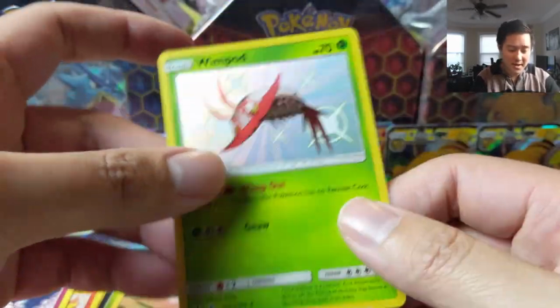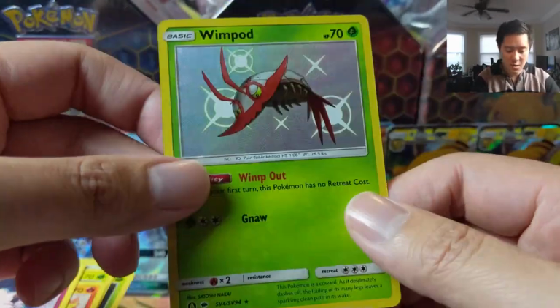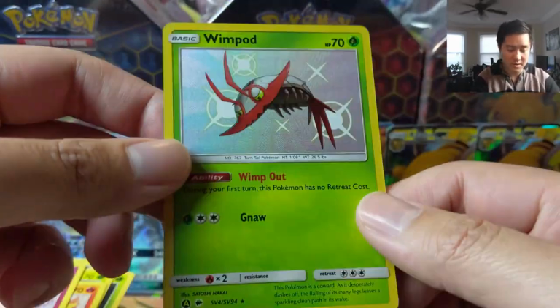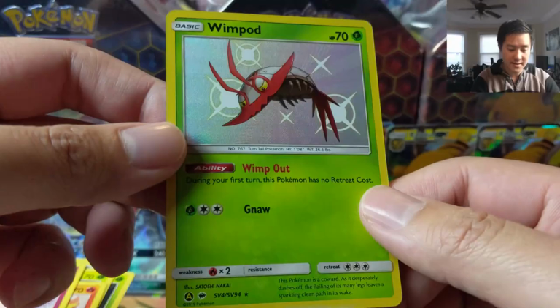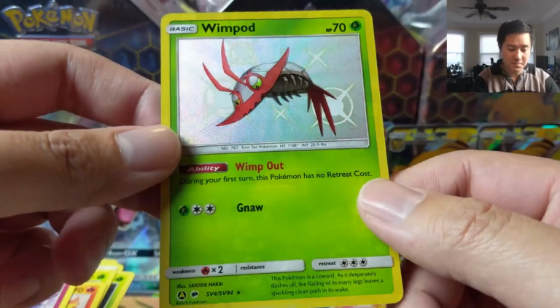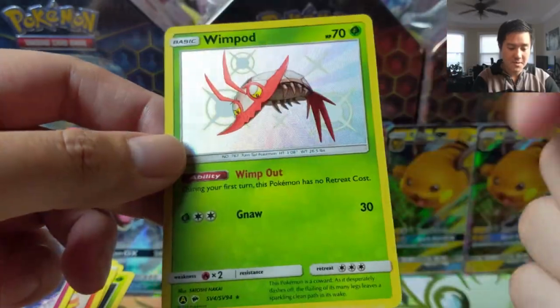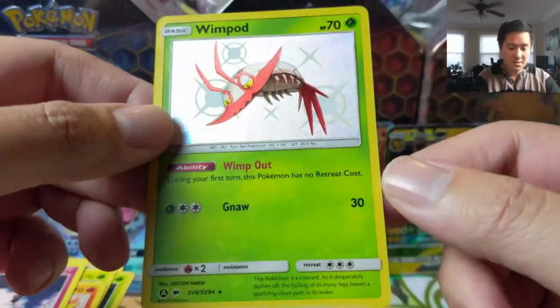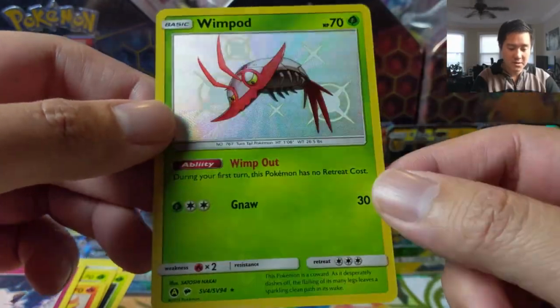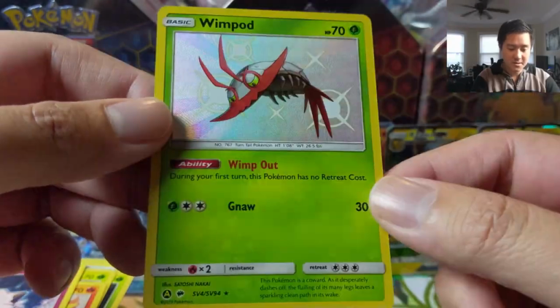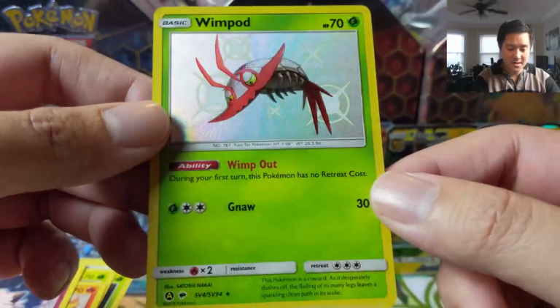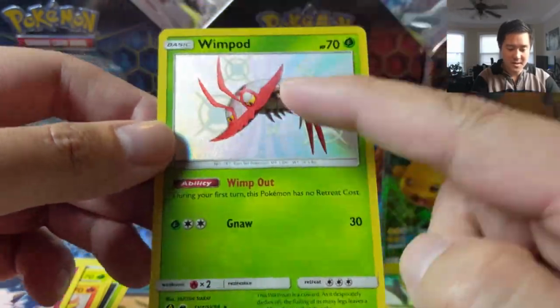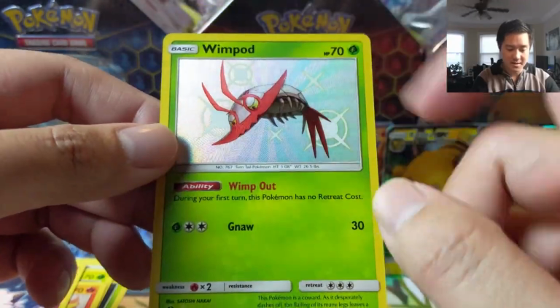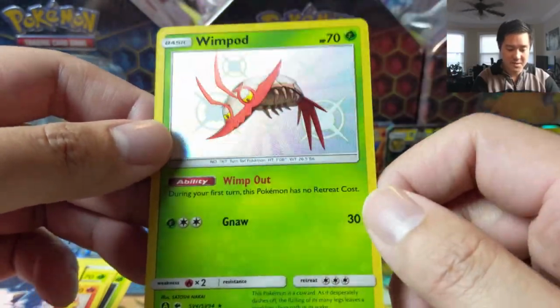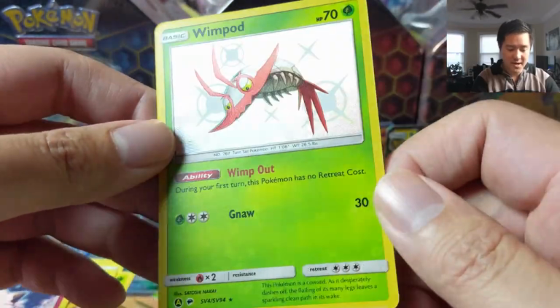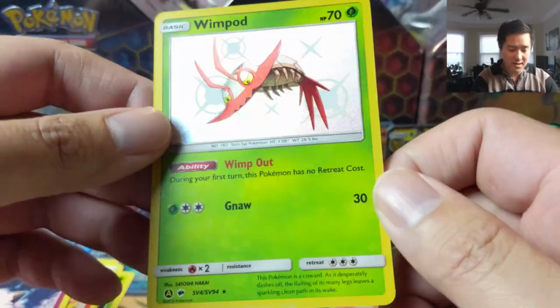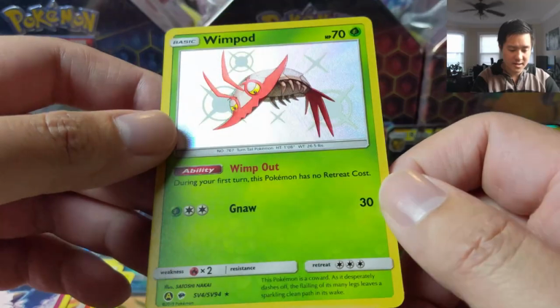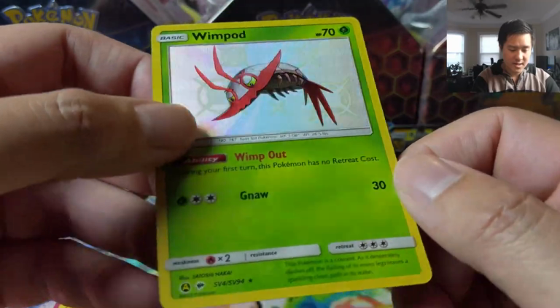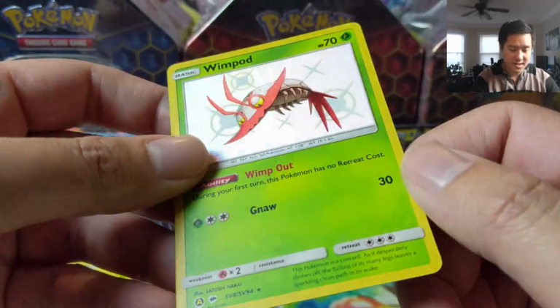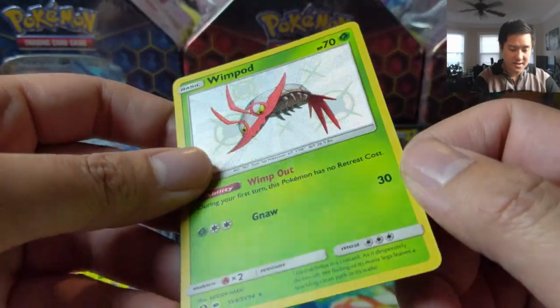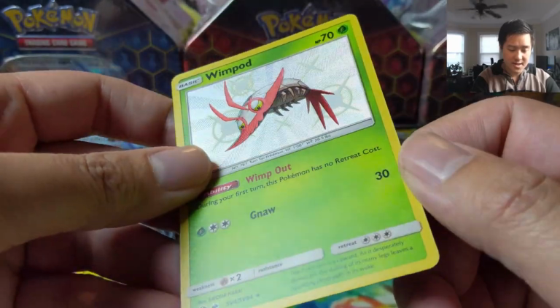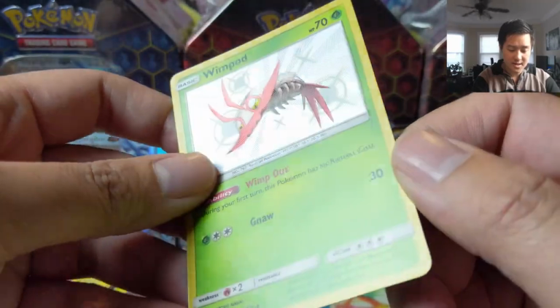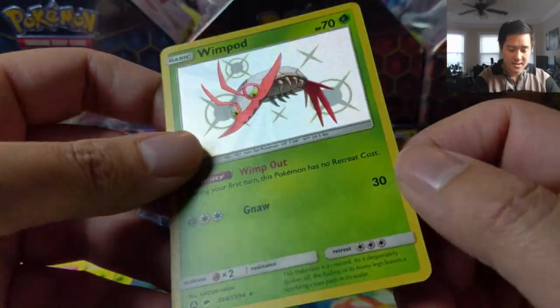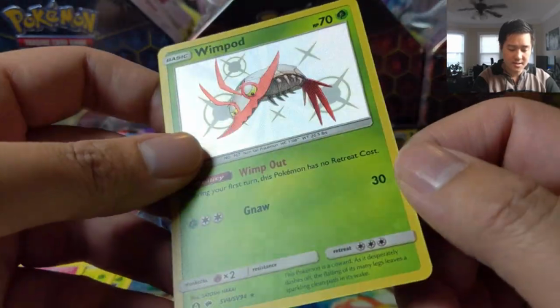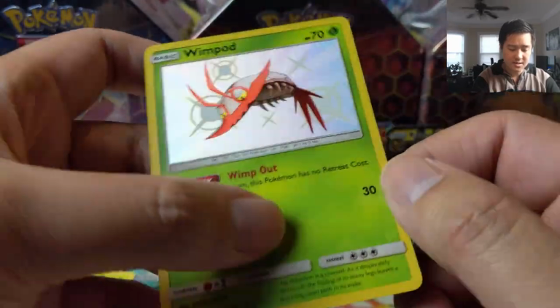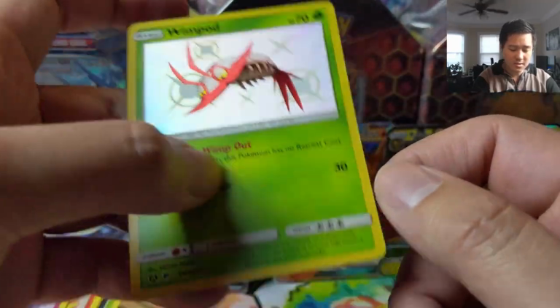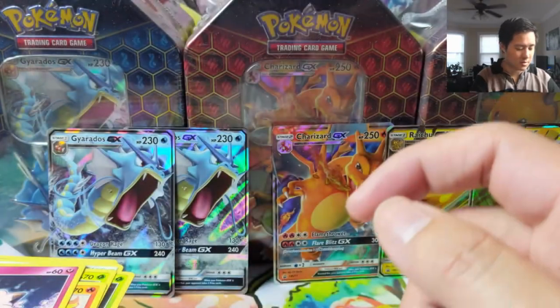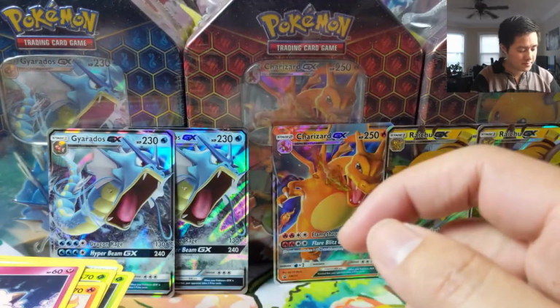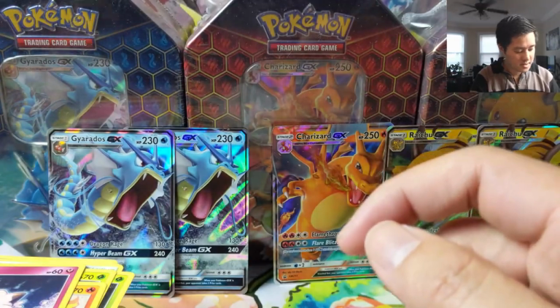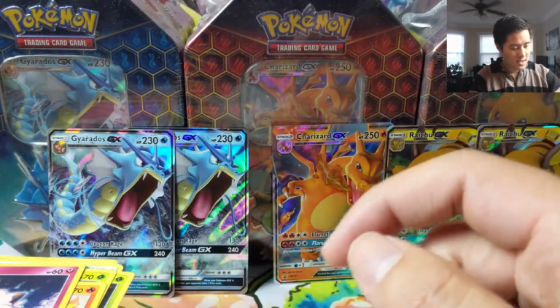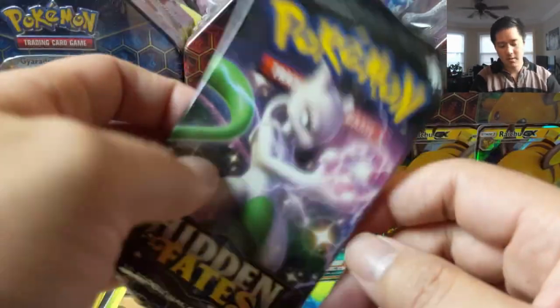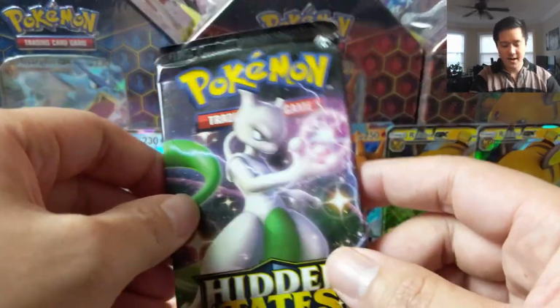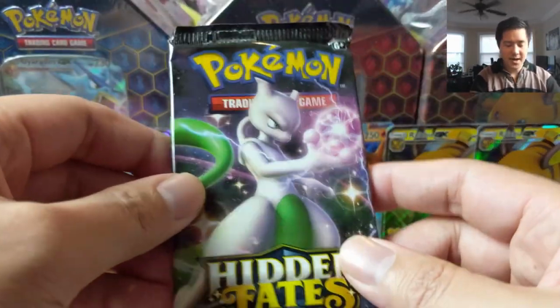Shiny Wimpod — nice, to go with our Golisopod that we picked up earlier. This is one of the cooler shinies — I like the silver and red, it's a nice contrast. This is neither the glossy nor the textured one. Okay, final pack.